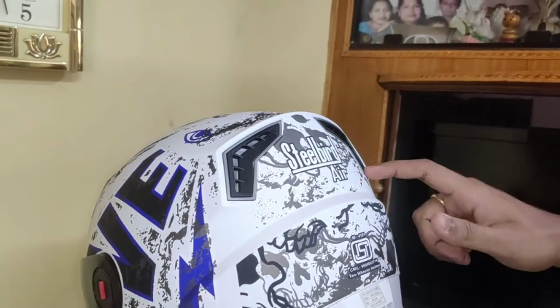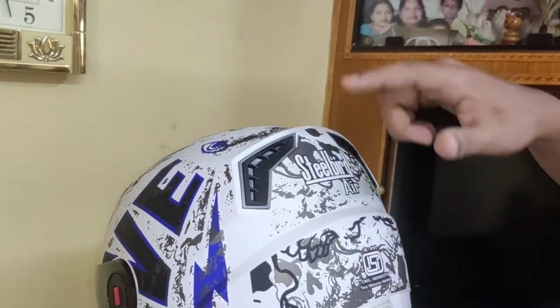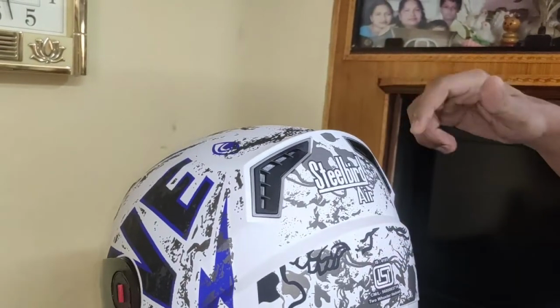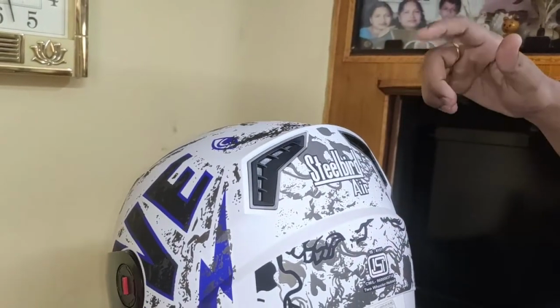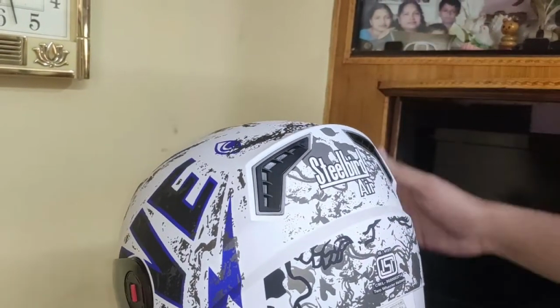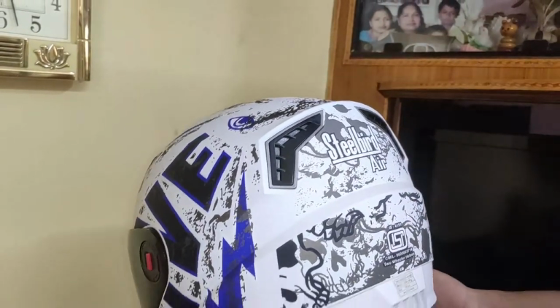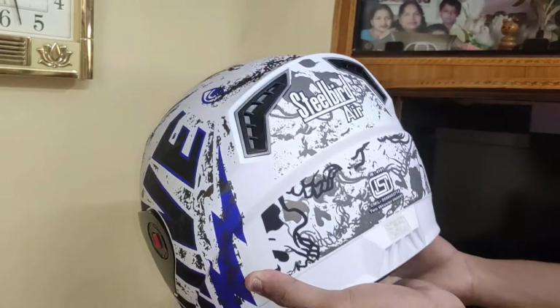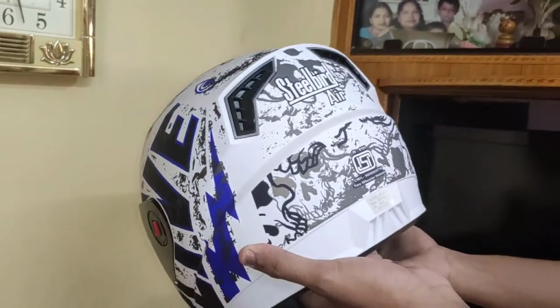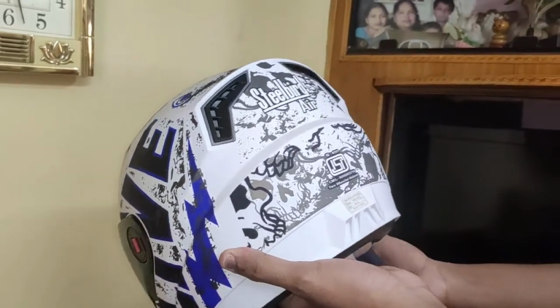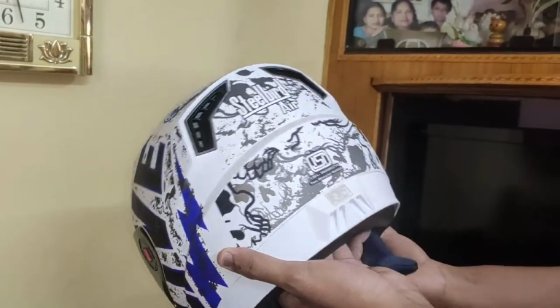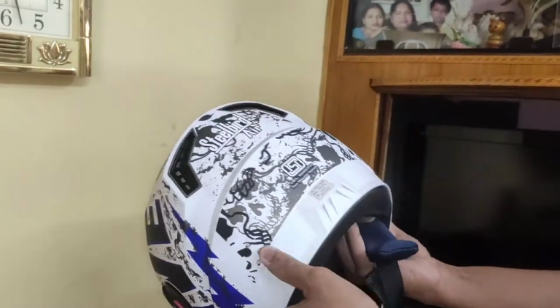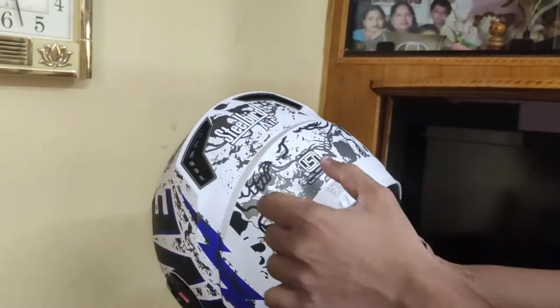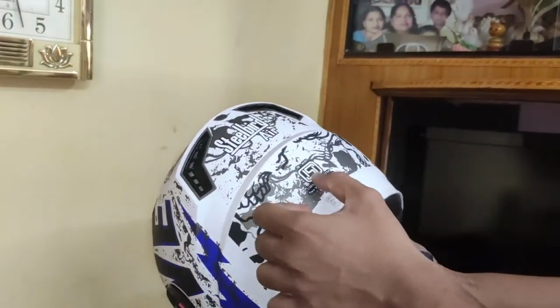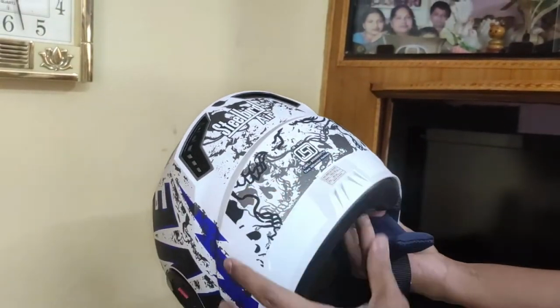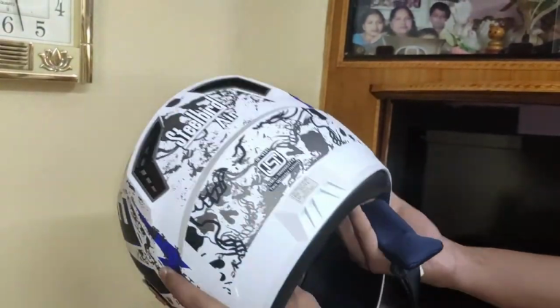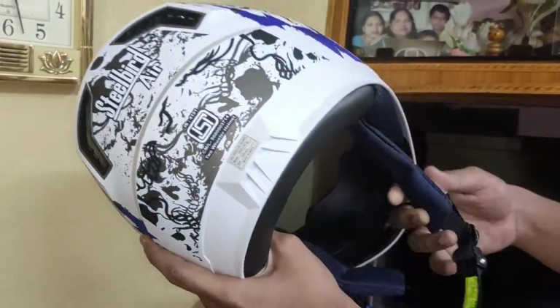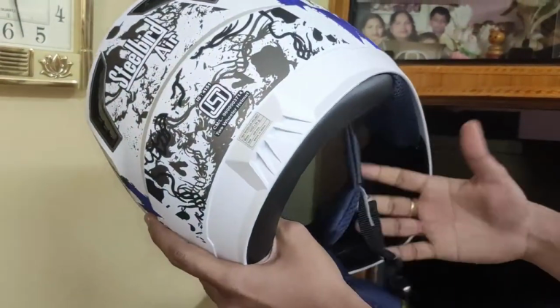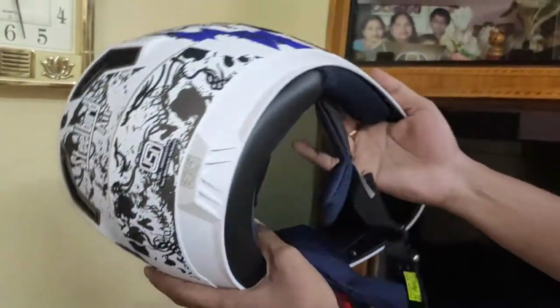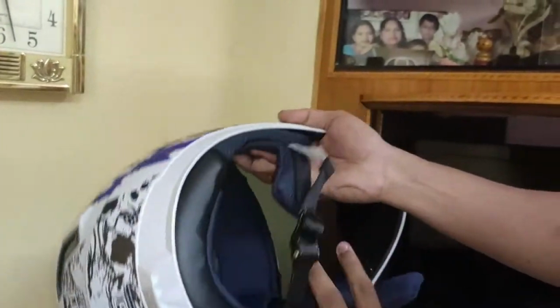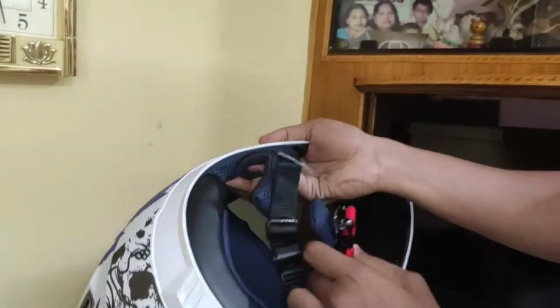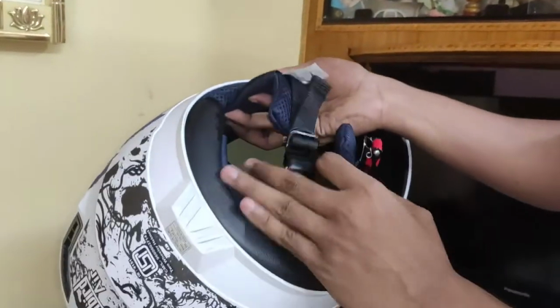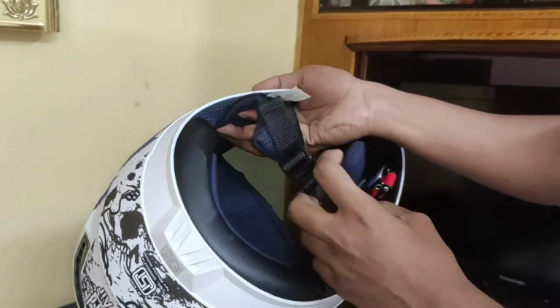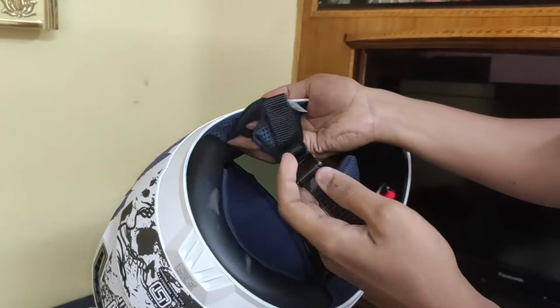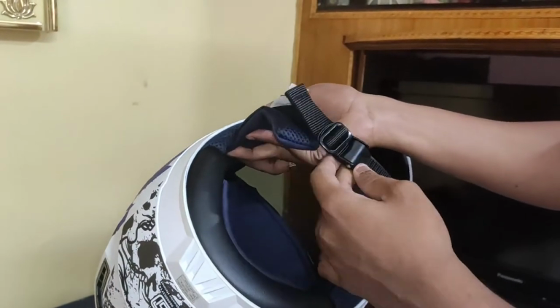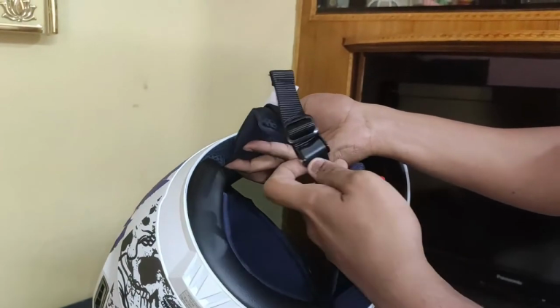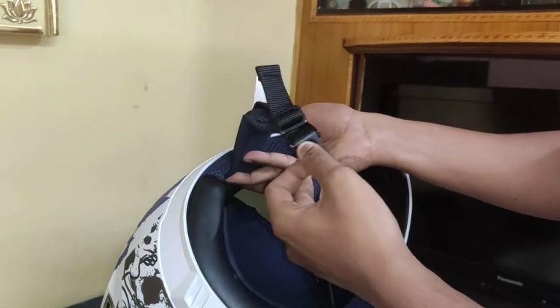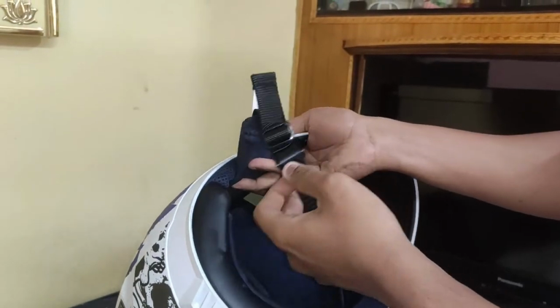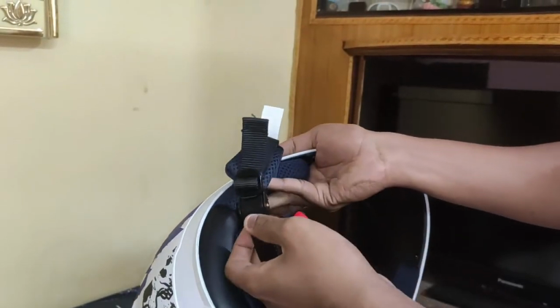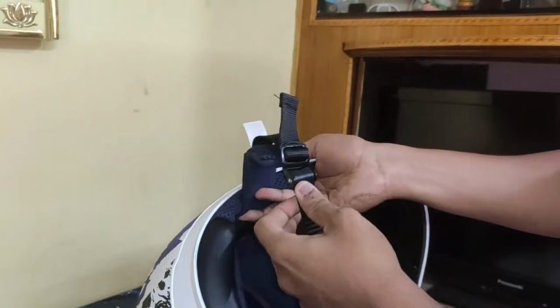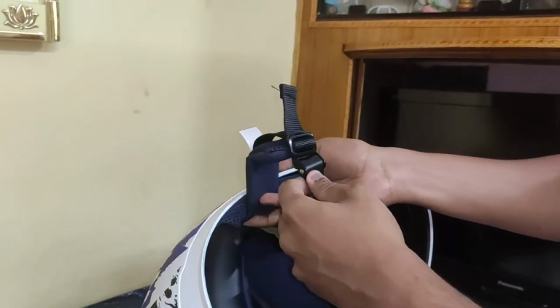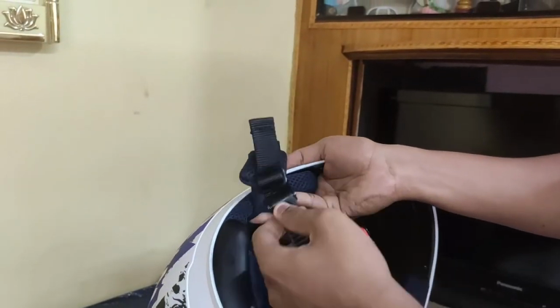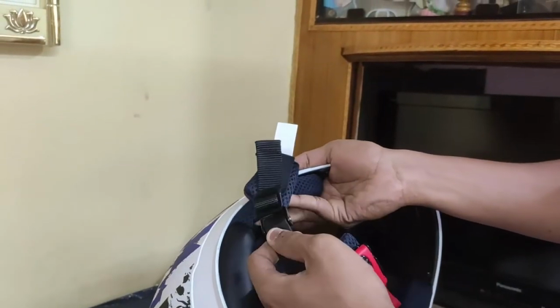It is ISA certified and it has the micro buckle which meets the European standards, for the recycling of air inside the helmet.